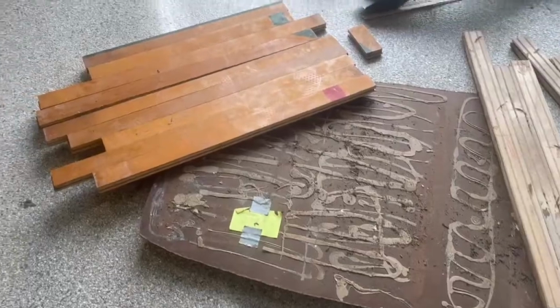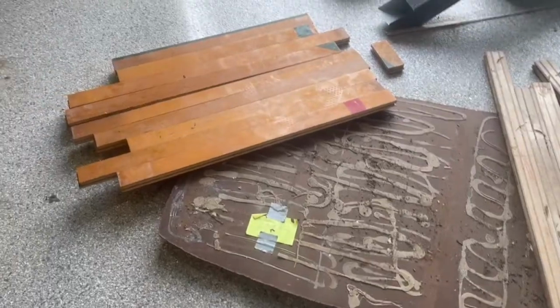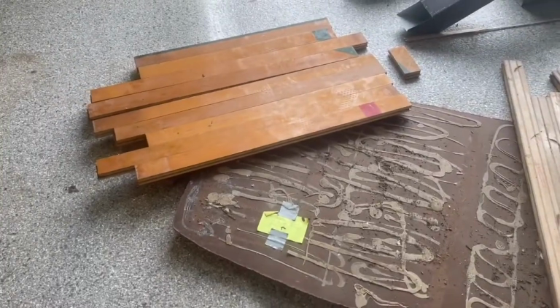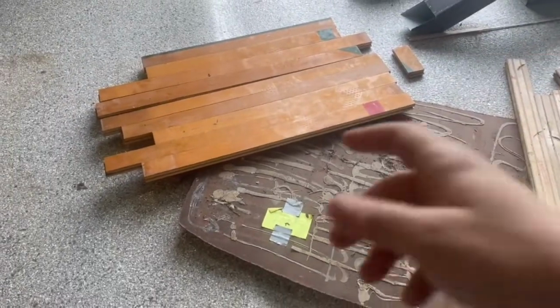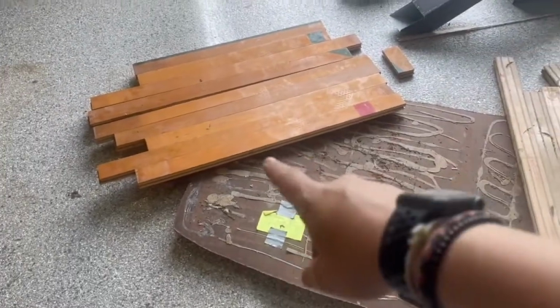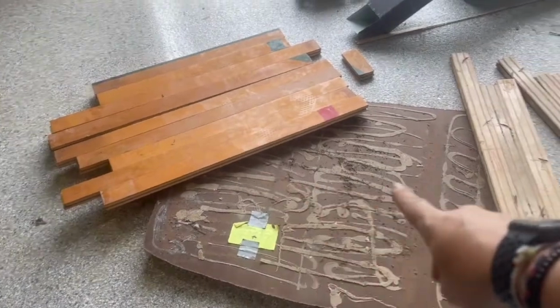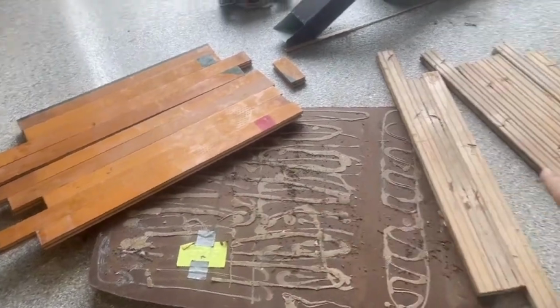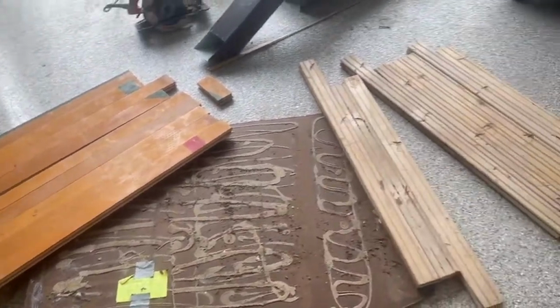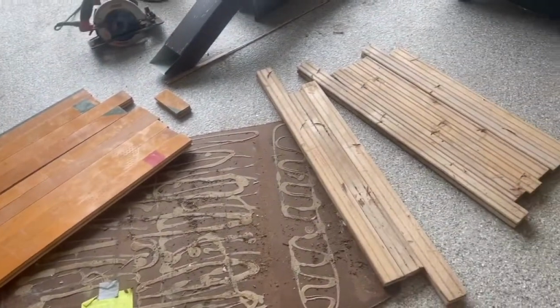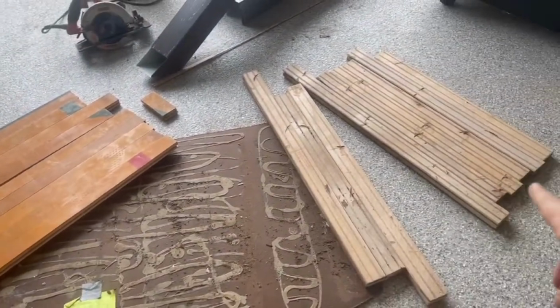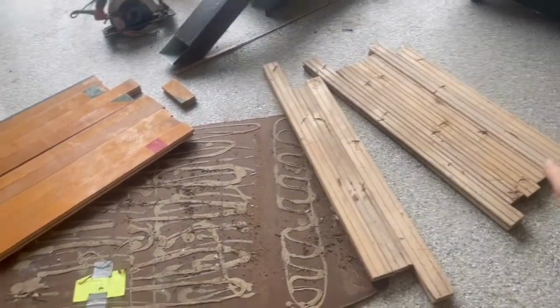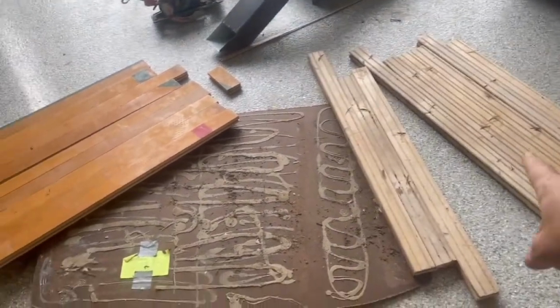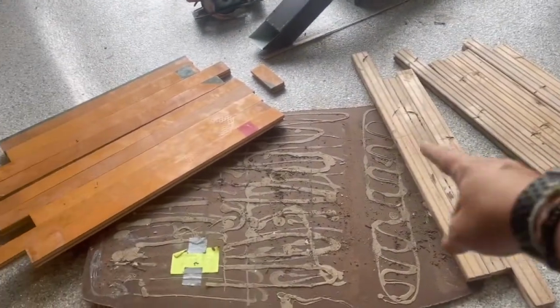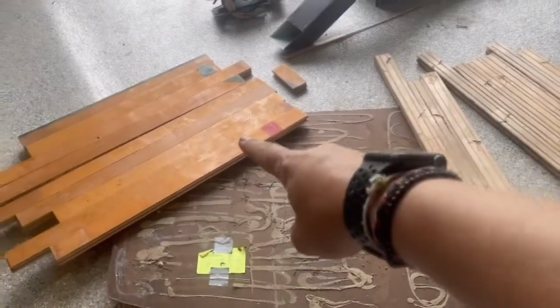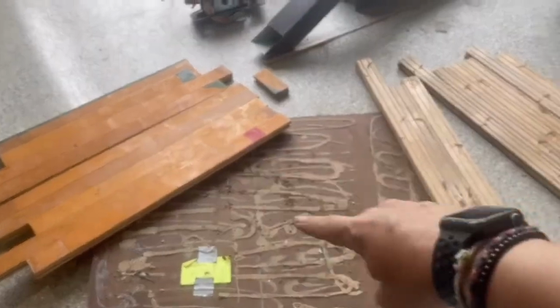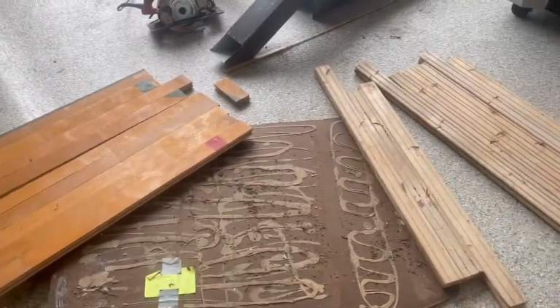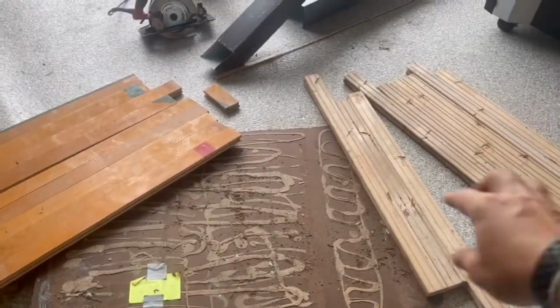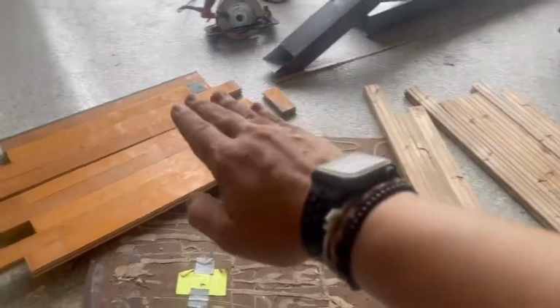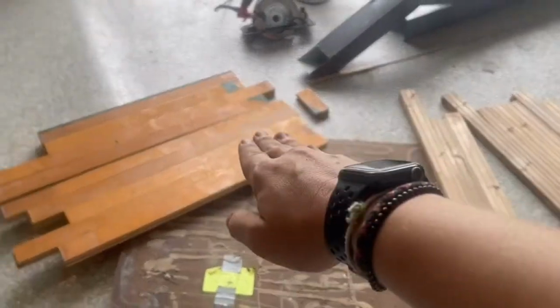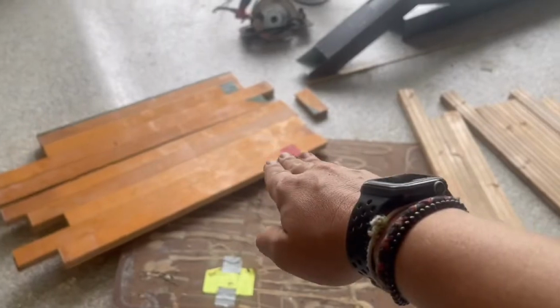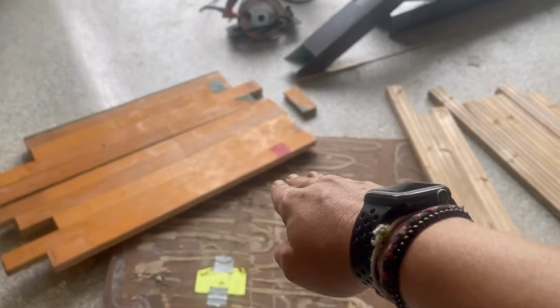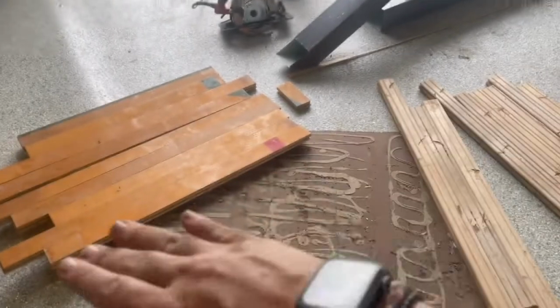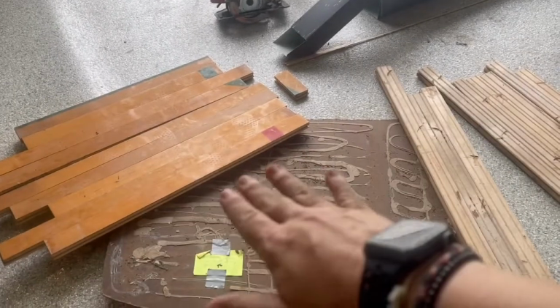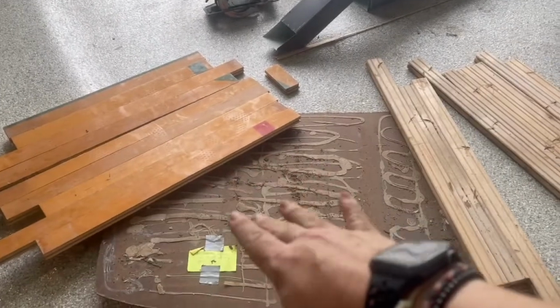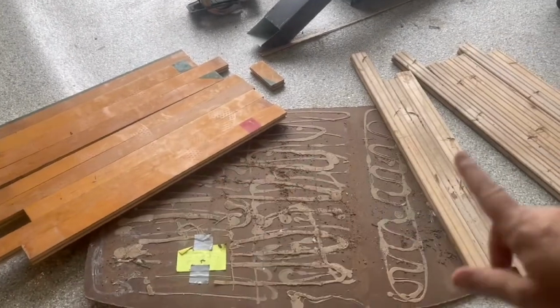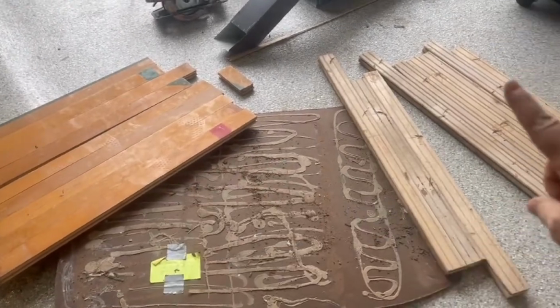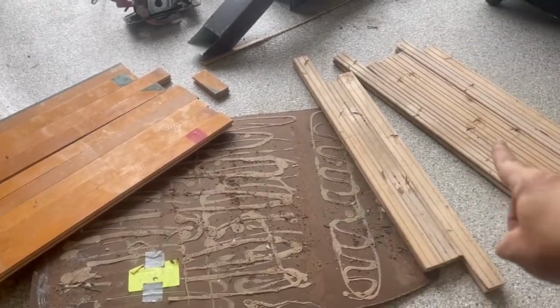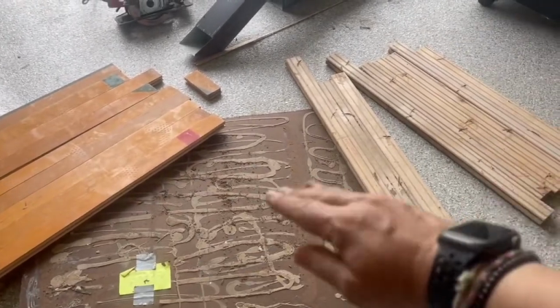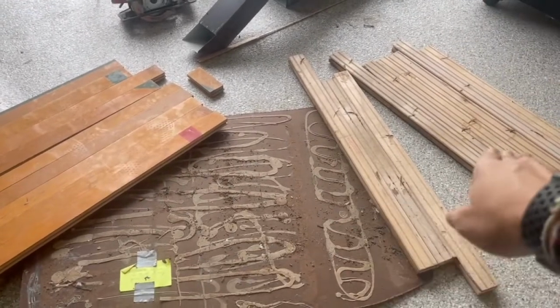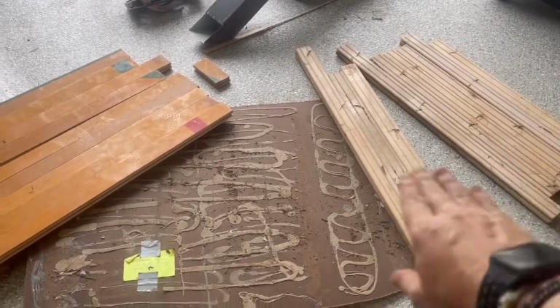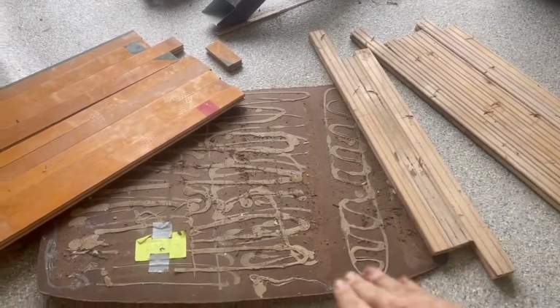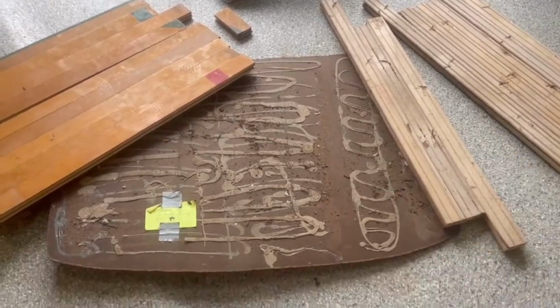My dad decided to play music during this part, so I'm just going to tell you what I'm doing. I'm flipping it over to make sure all the colors line up and are everywhere where I want them to be, and I'm hammering everything together so I can make sure that everything lines up.